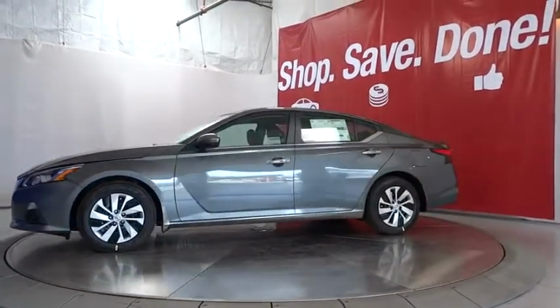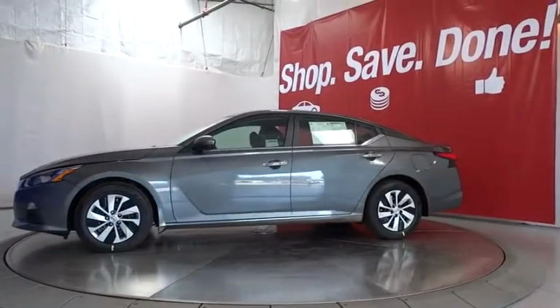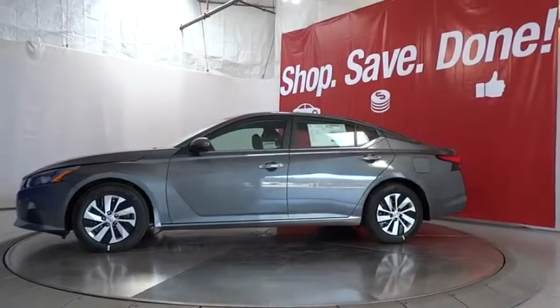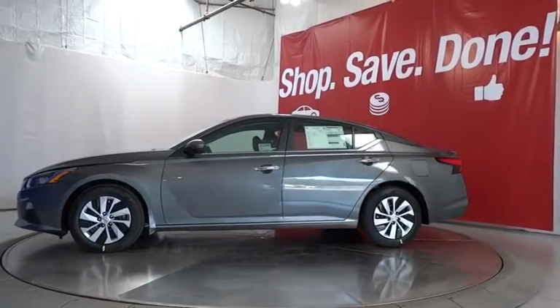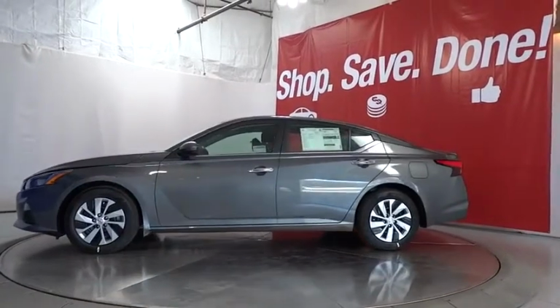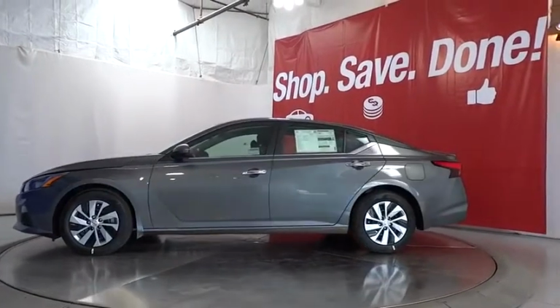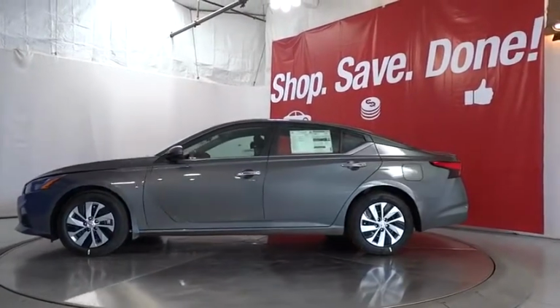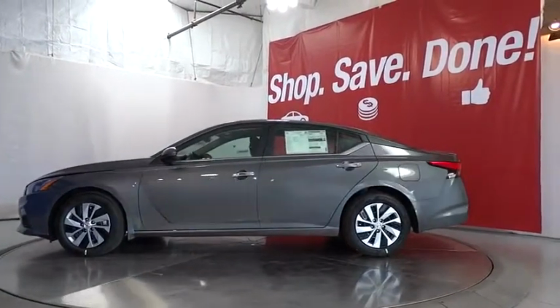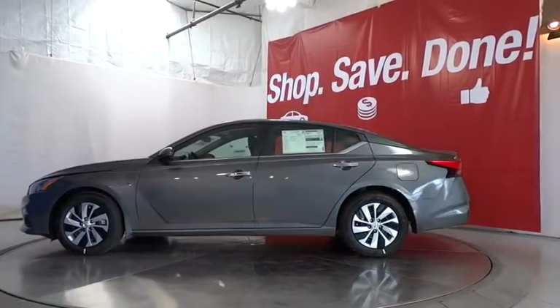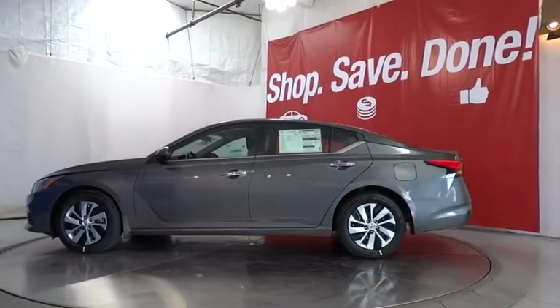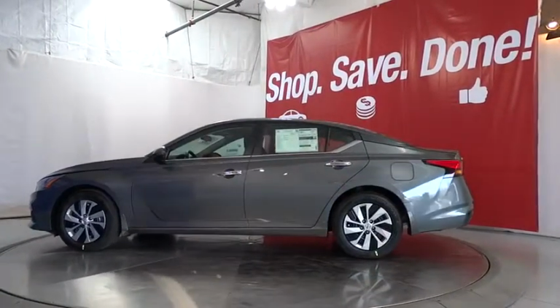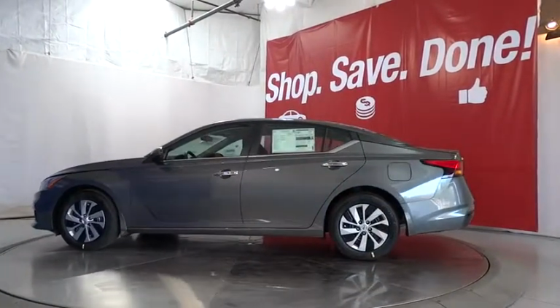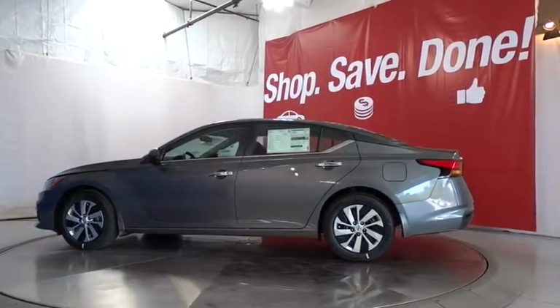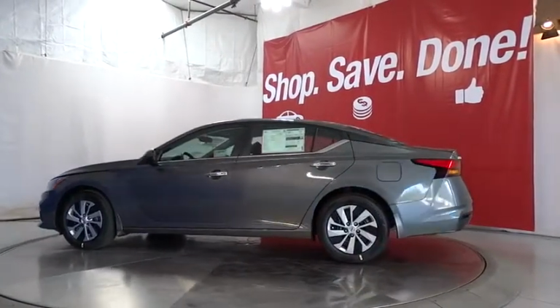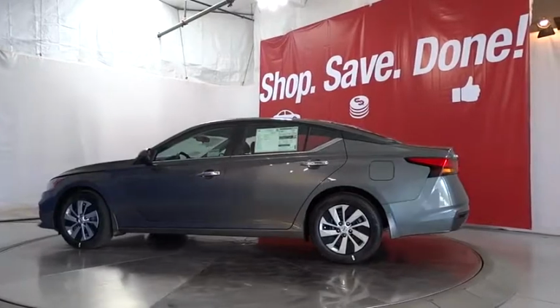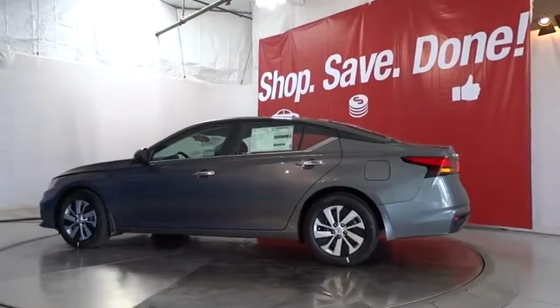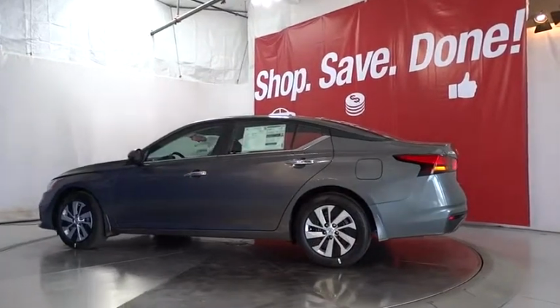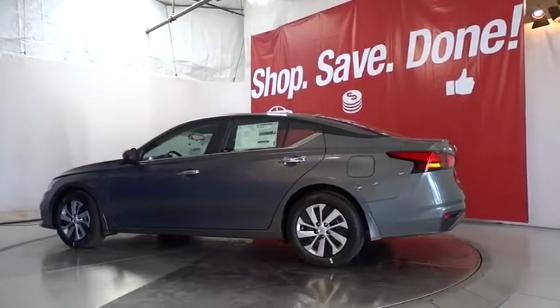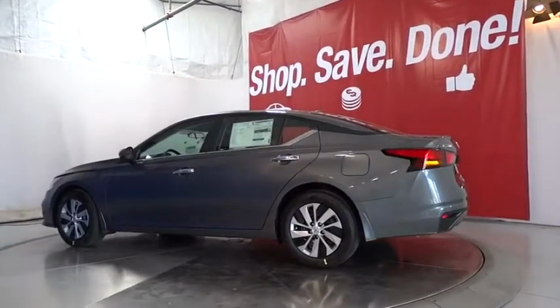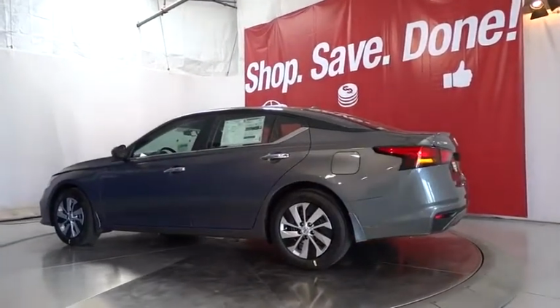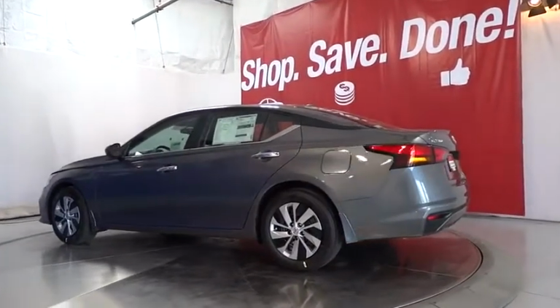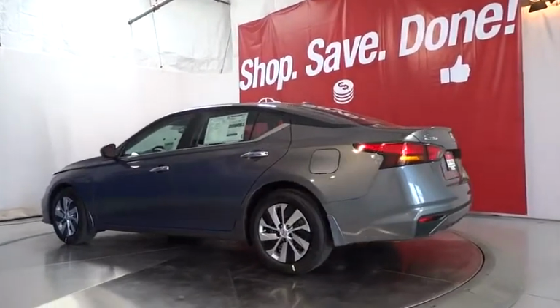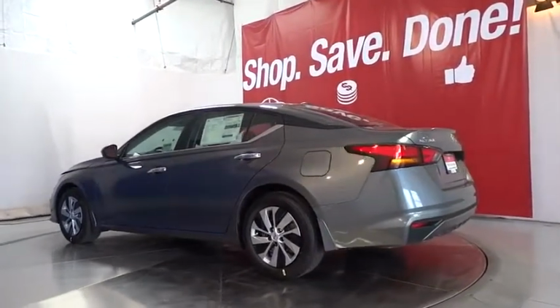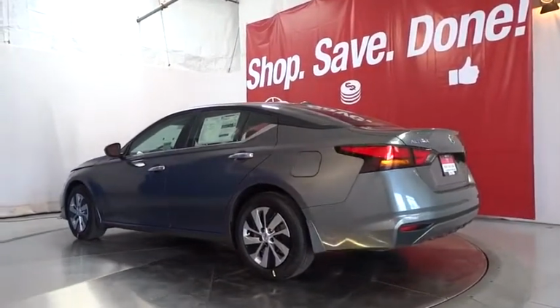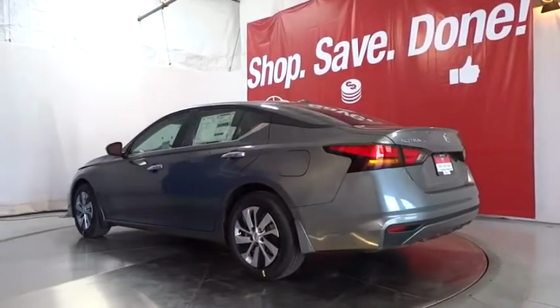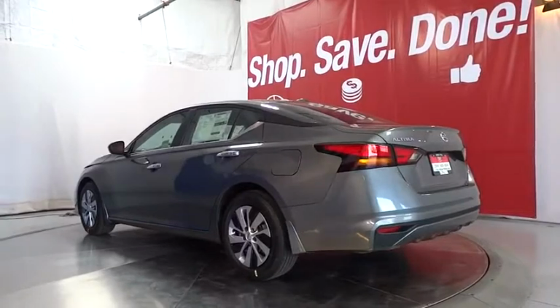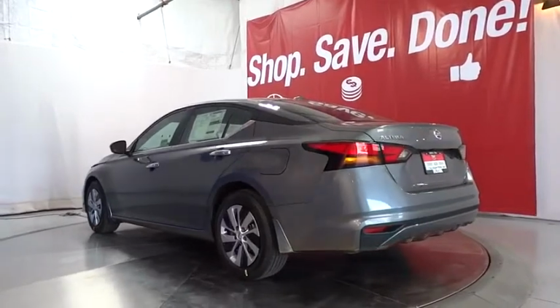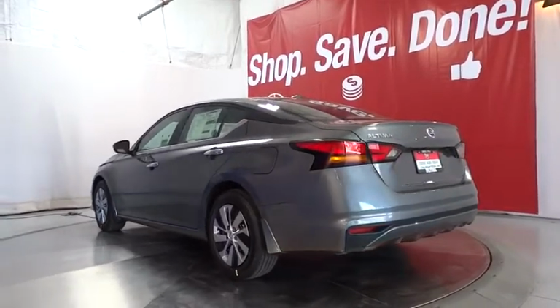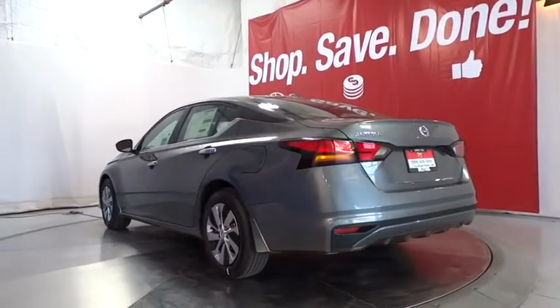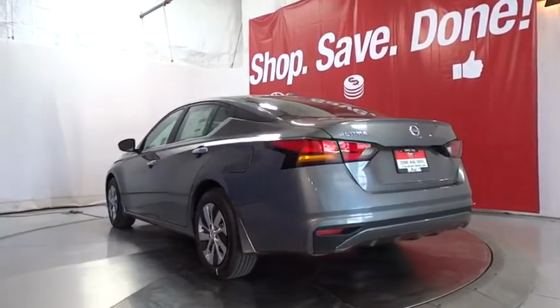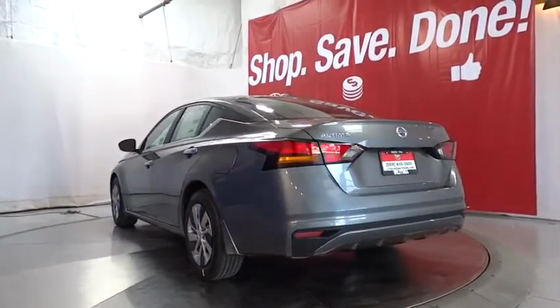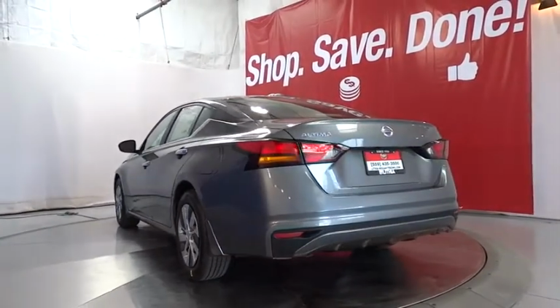Here are some of this vehicle's great options: remote engine start, backup camera, keyless entry, Bluetooth, power steering, adjustable steering wheel, cruise control, ABS four-wheel, four-wheel disc brakes, rear defrost, front-wheel drive.